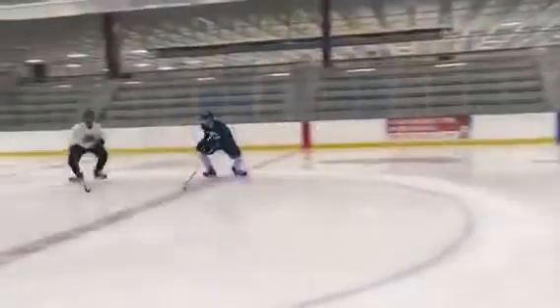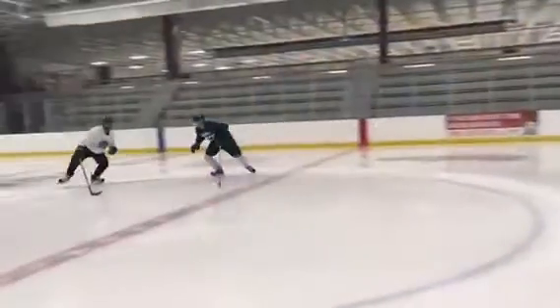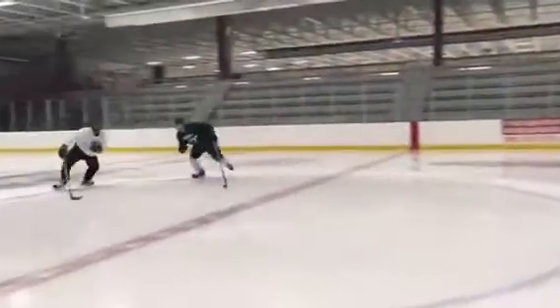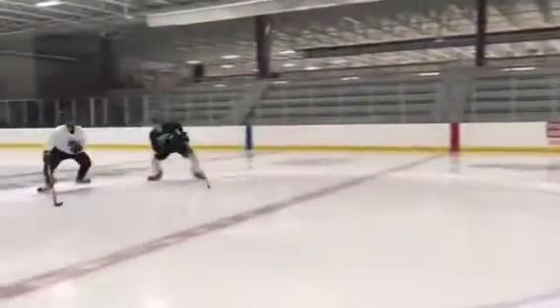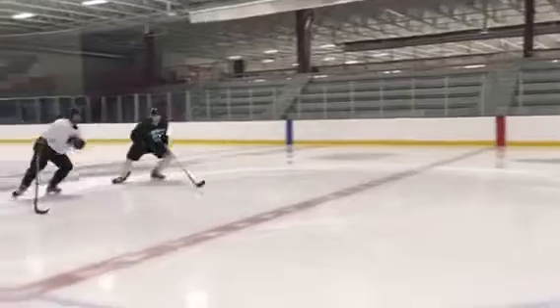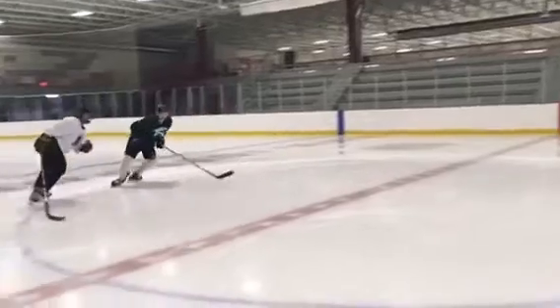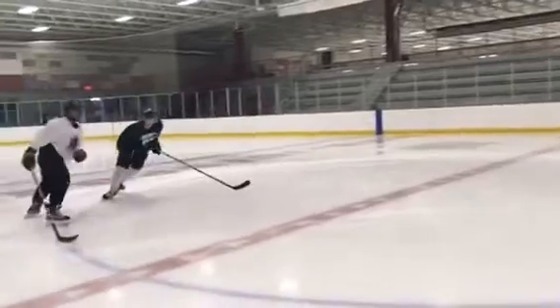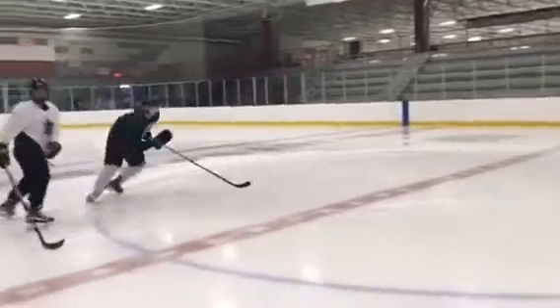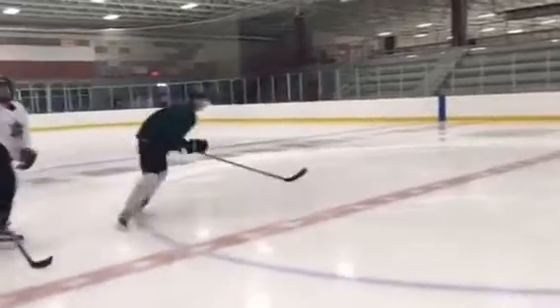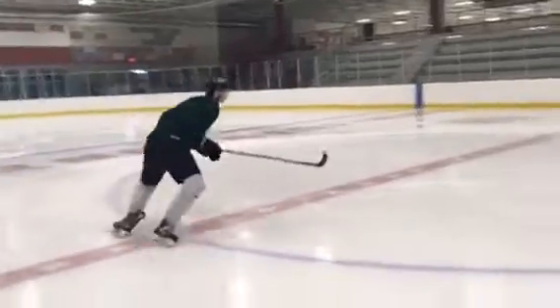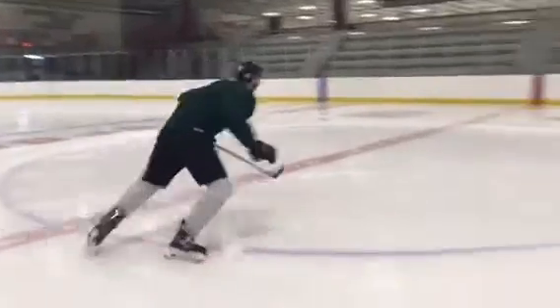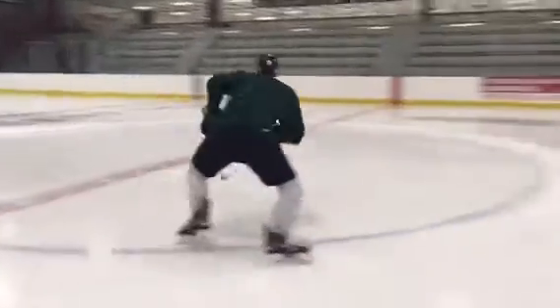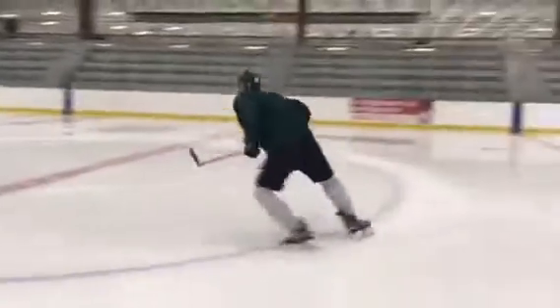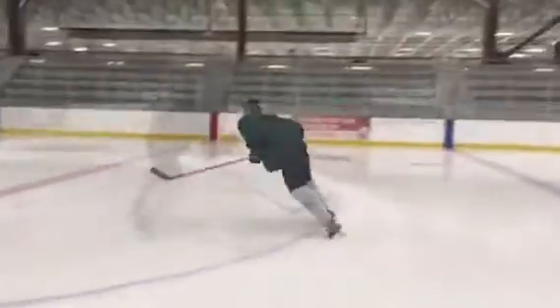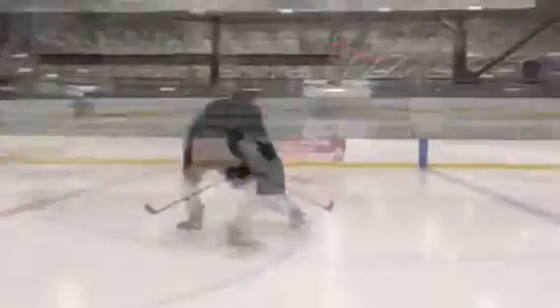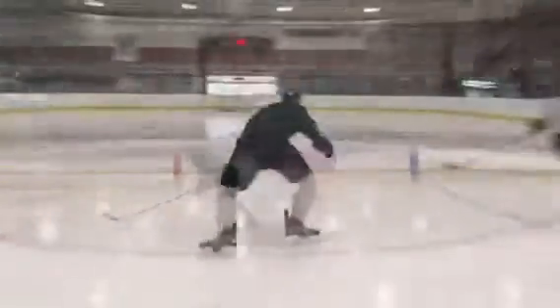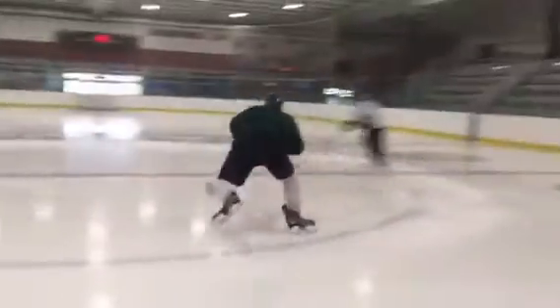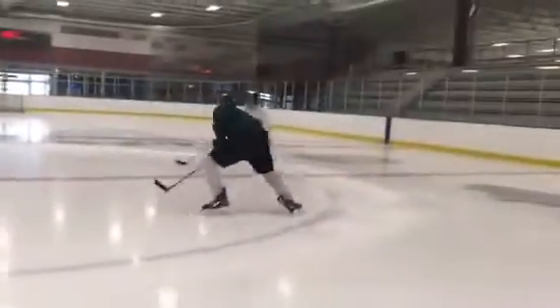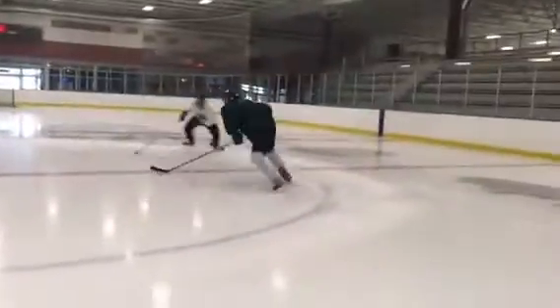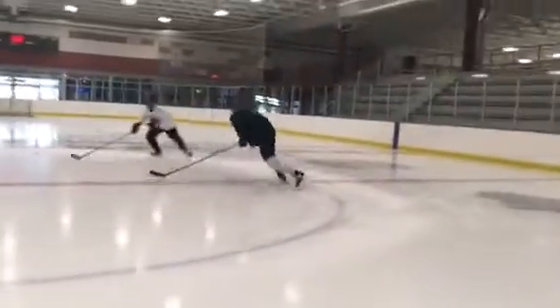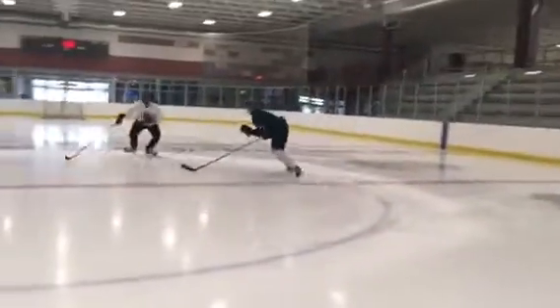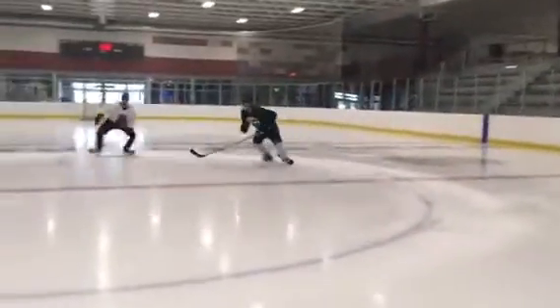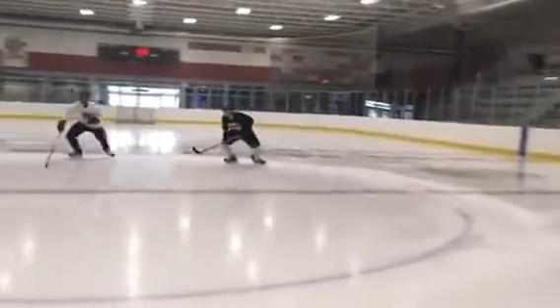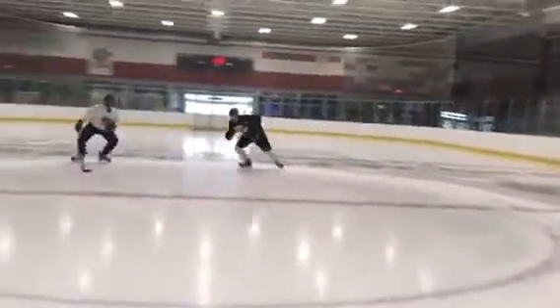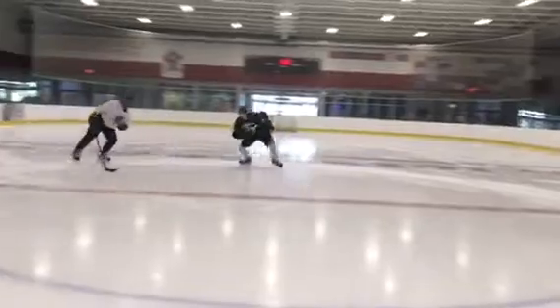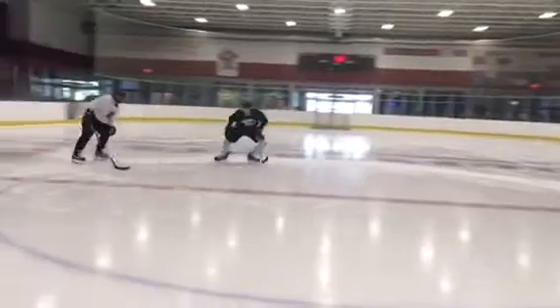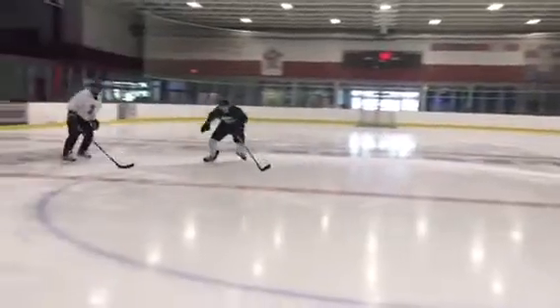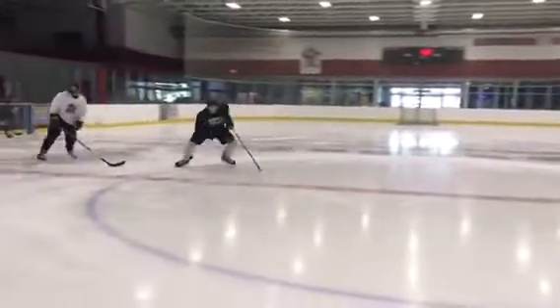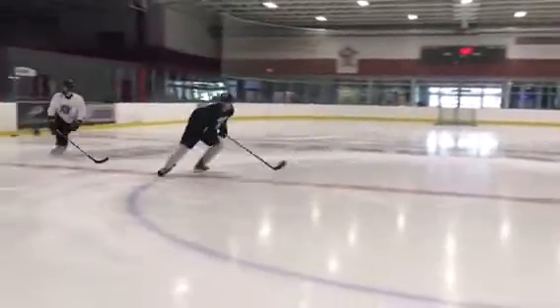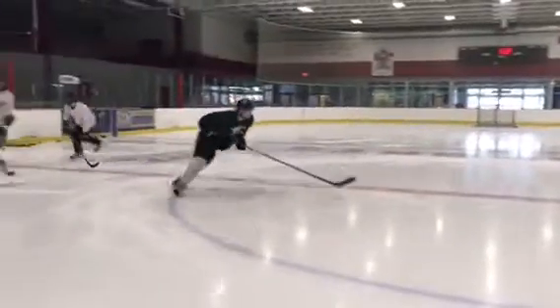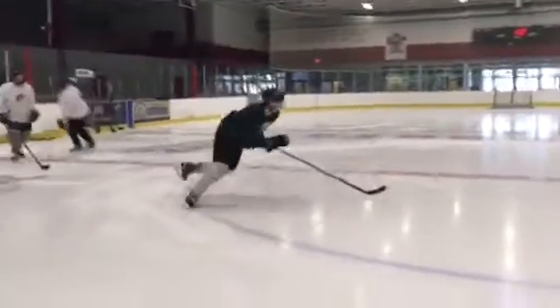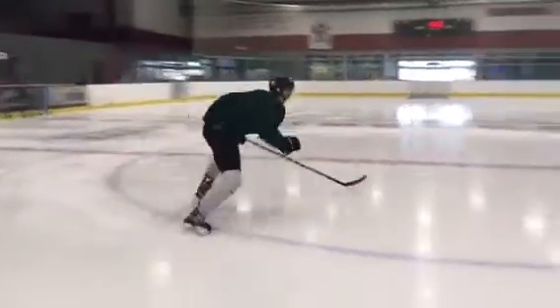Today we had our players working on Mohawks. This is a great way to get warmed up, opening up the hips, staying on our inside edge, keeping our knees bent.